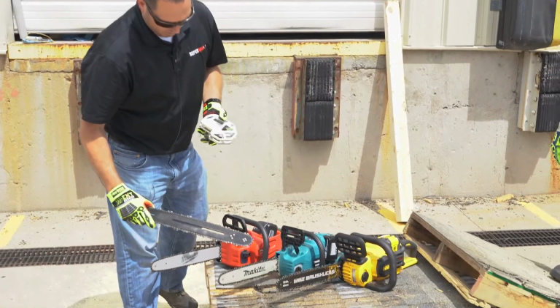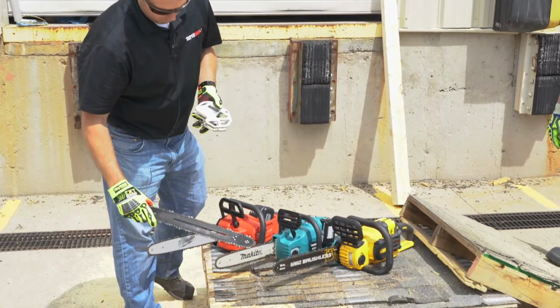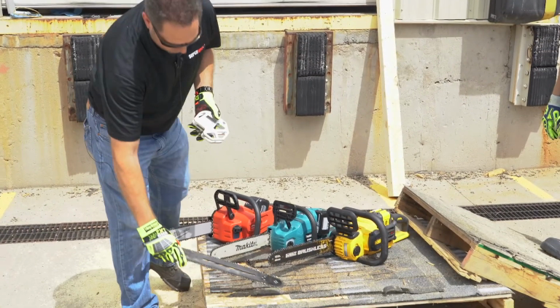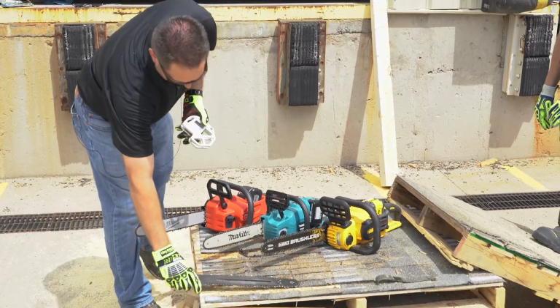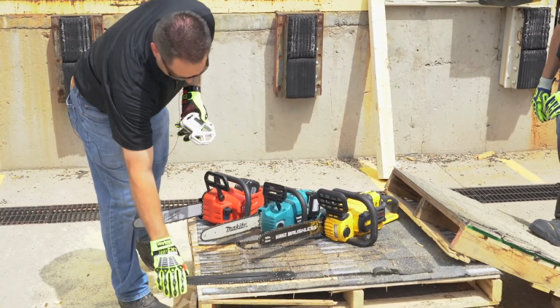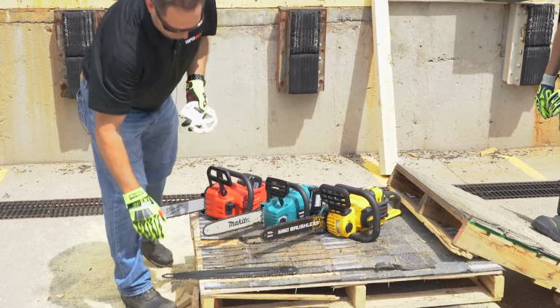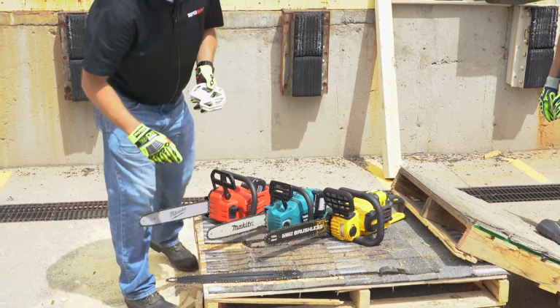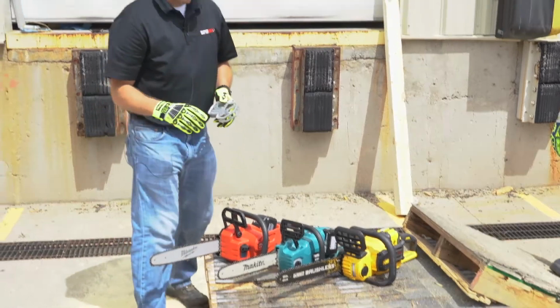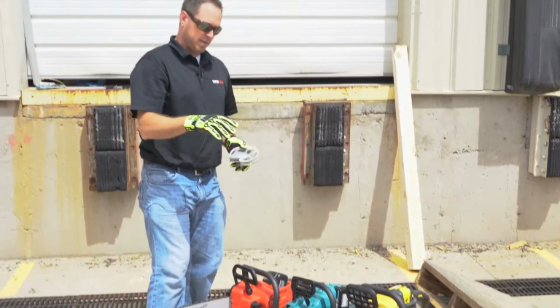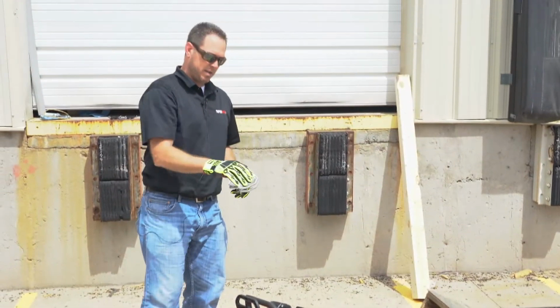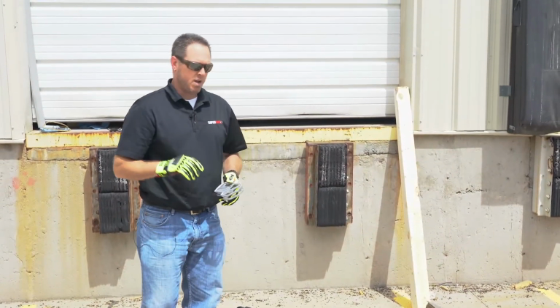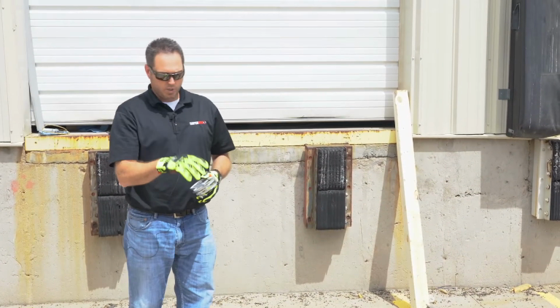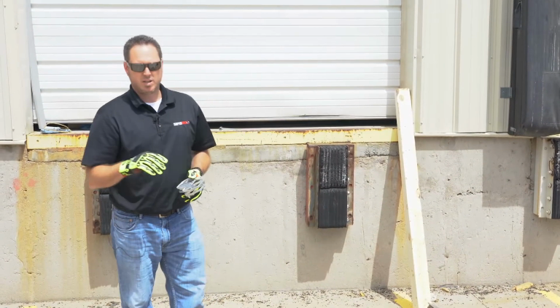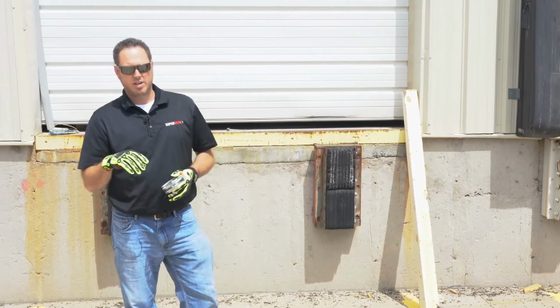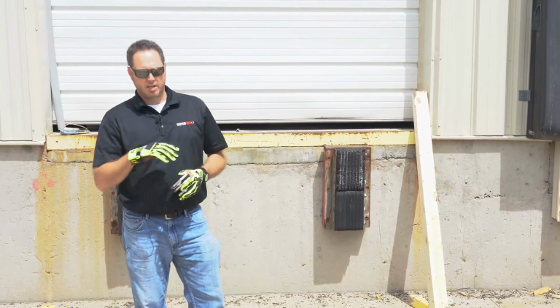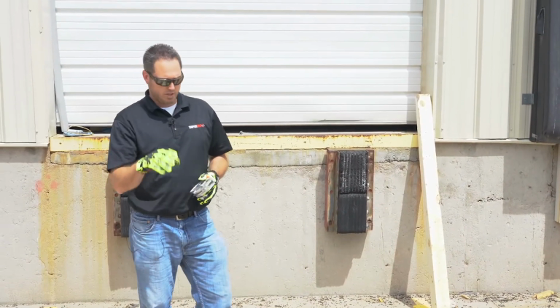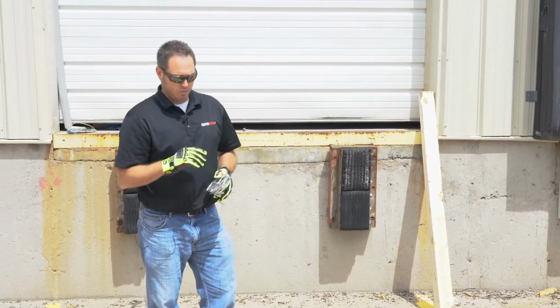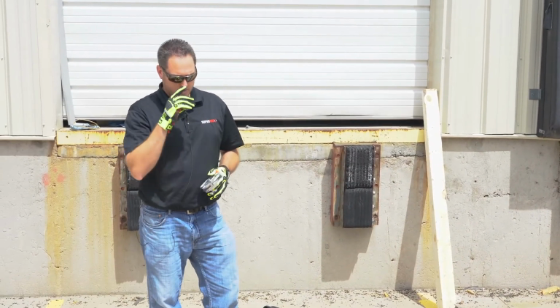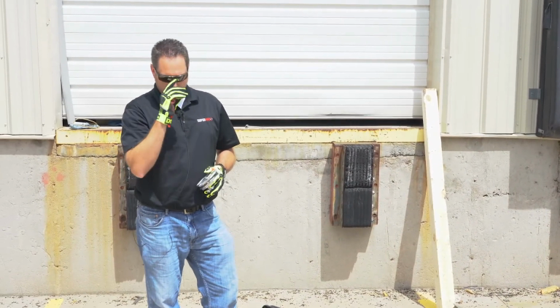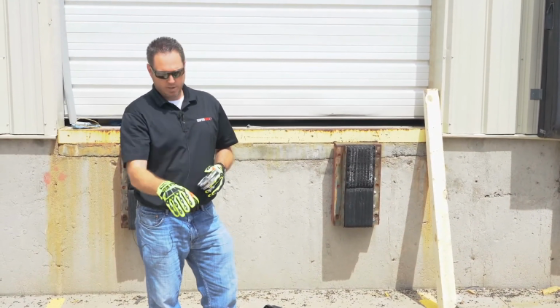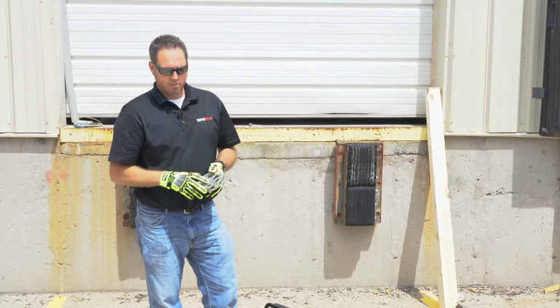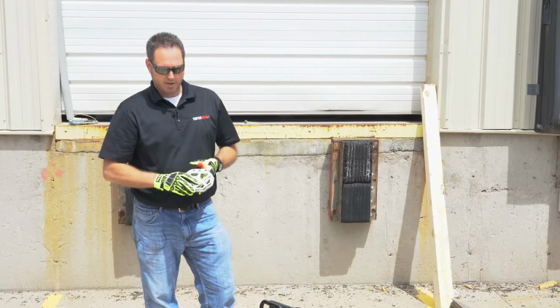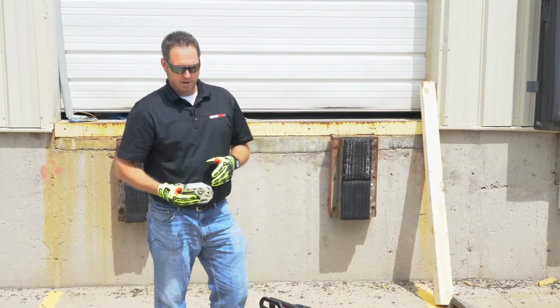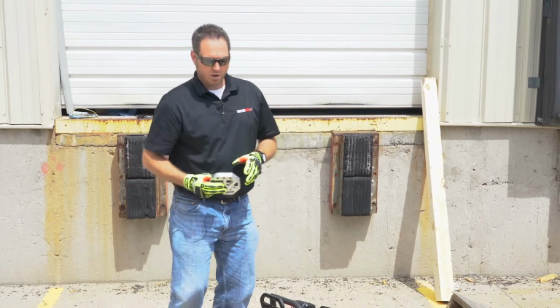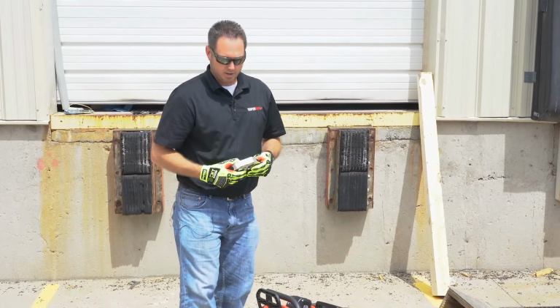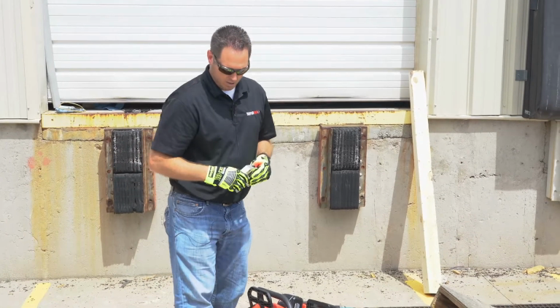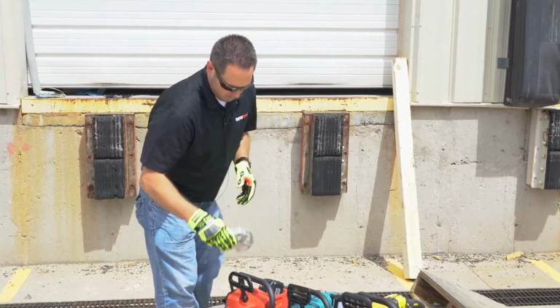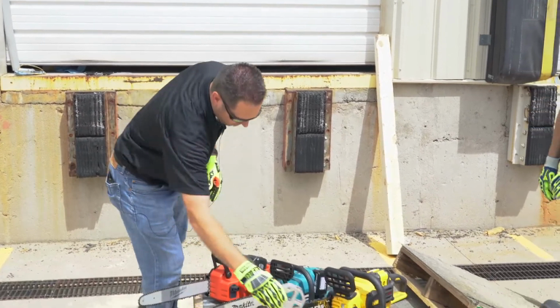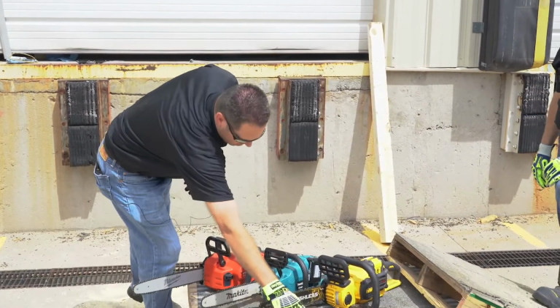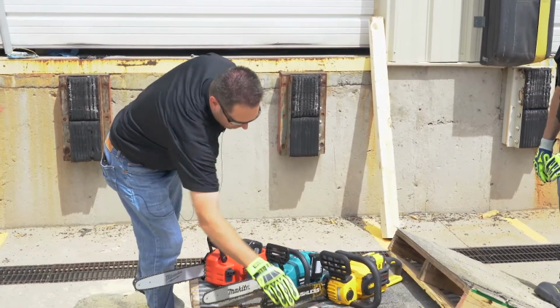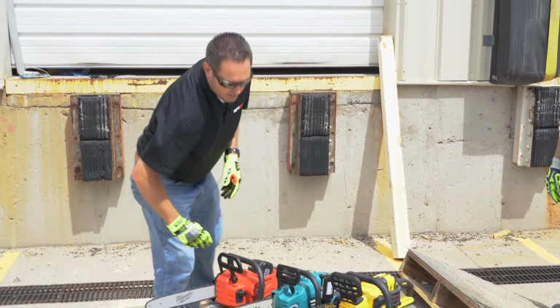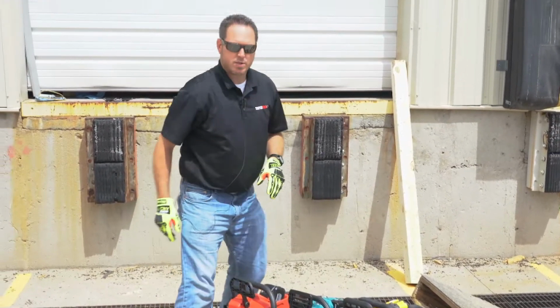What we want to do is show you the difference between the standard wood cutting chain that comes straight out of the box compared to what we've created in our carbide 050 carbide chip chain.